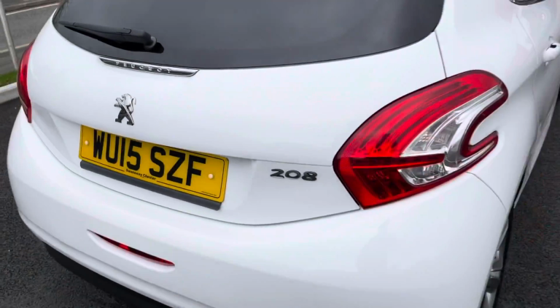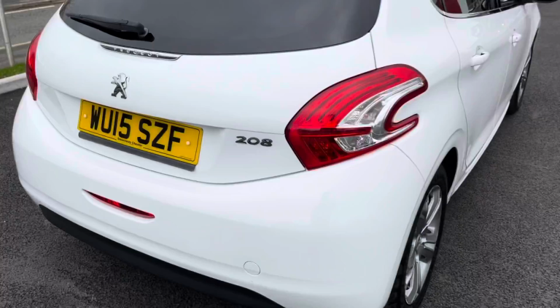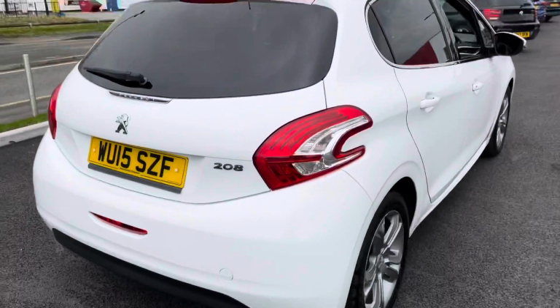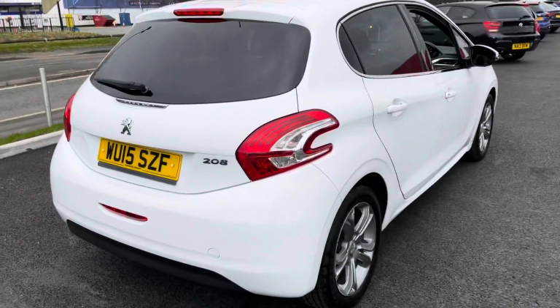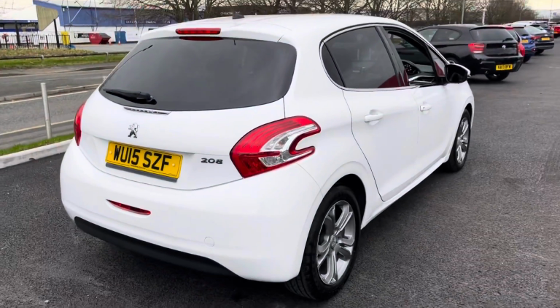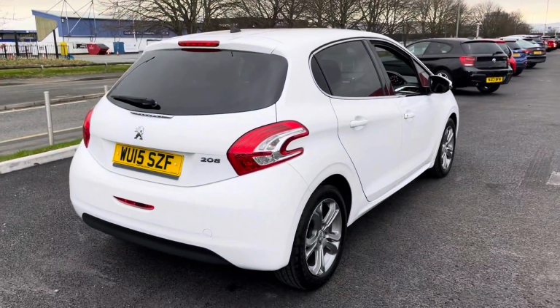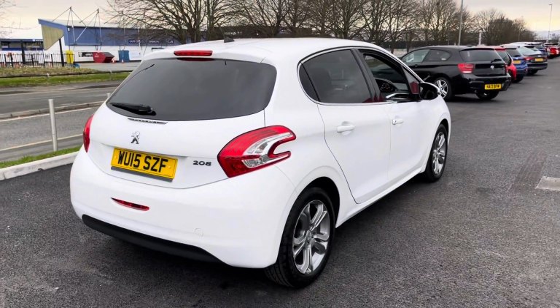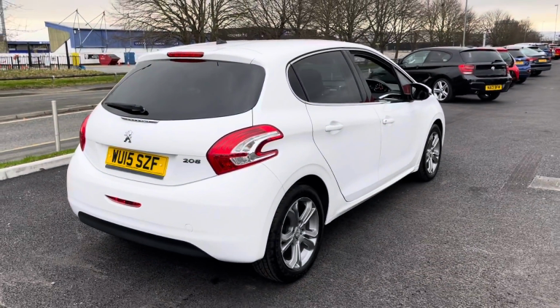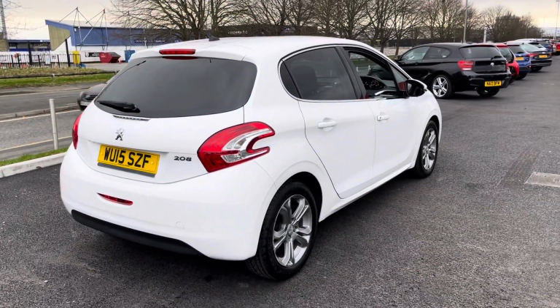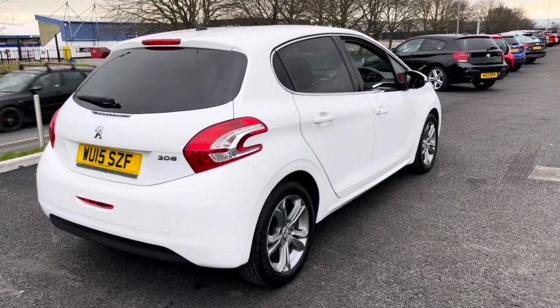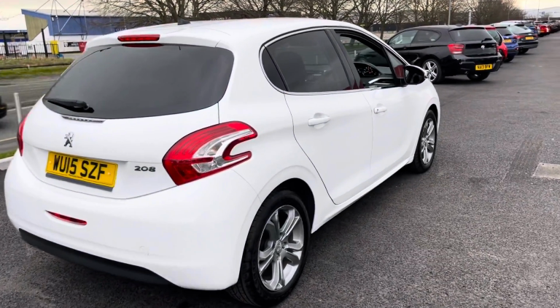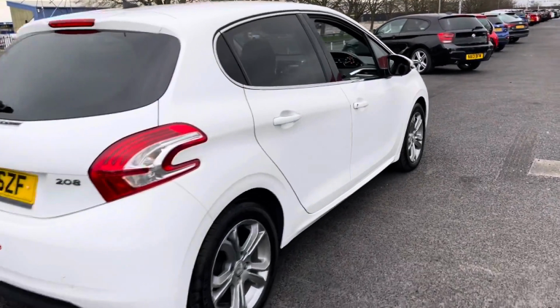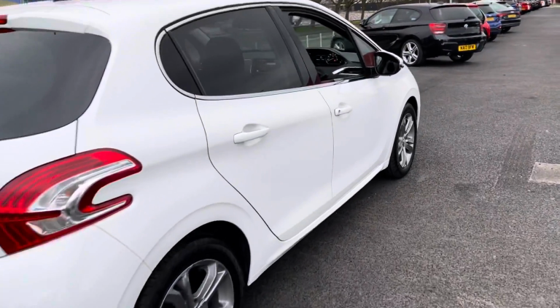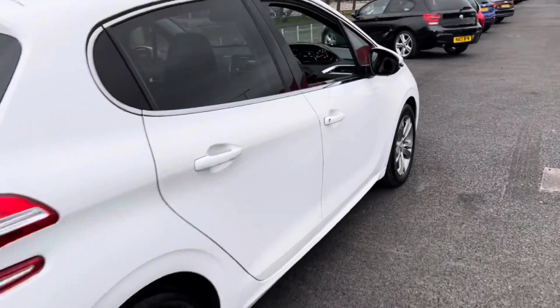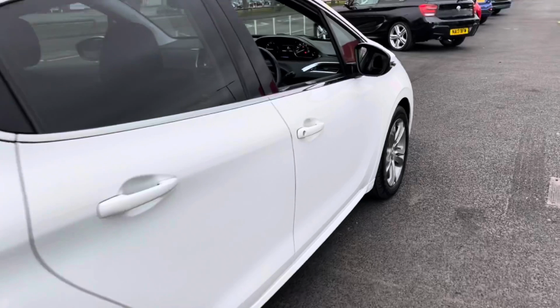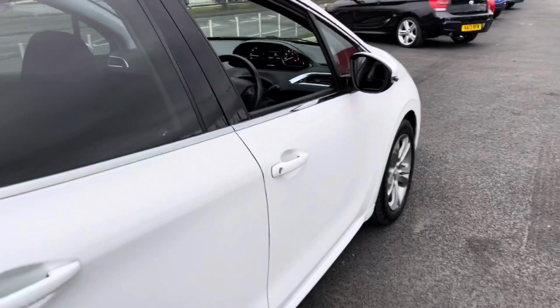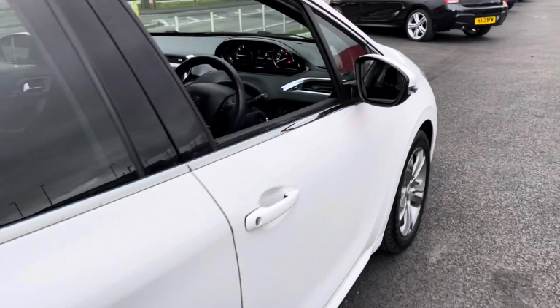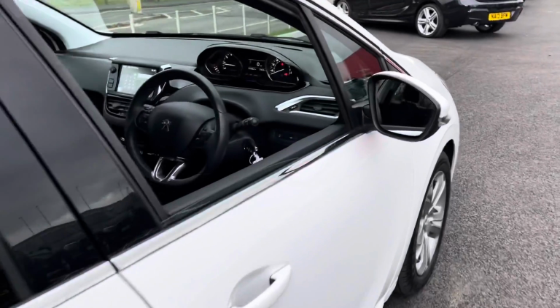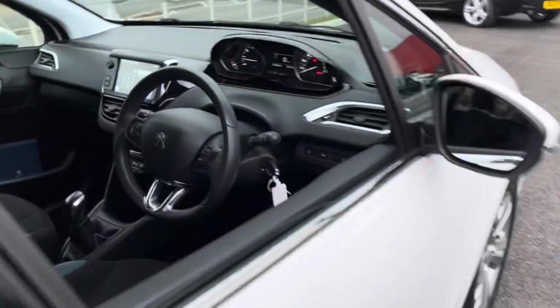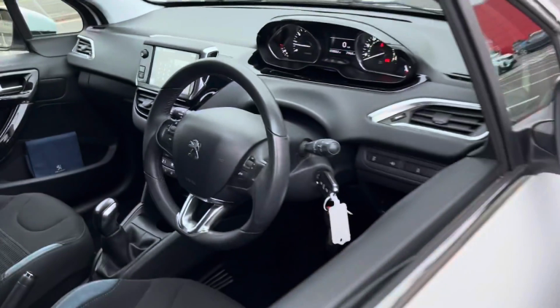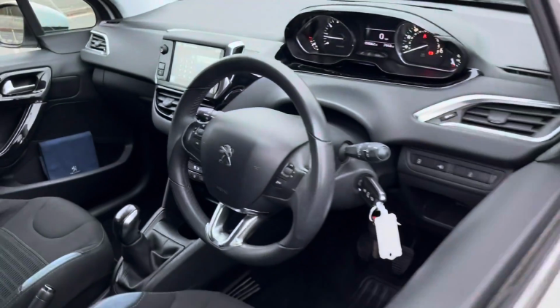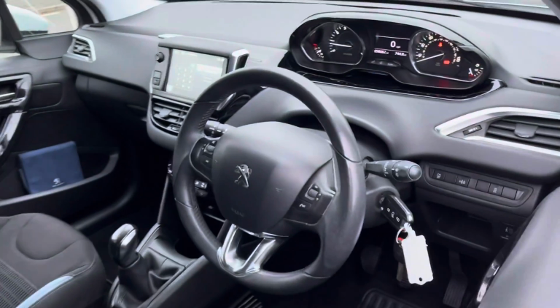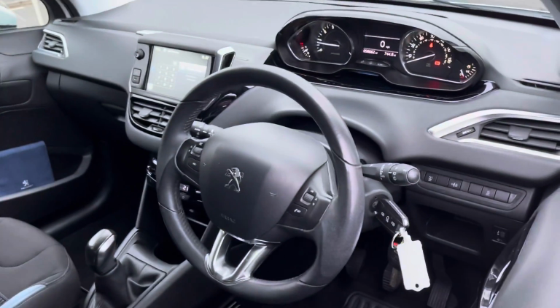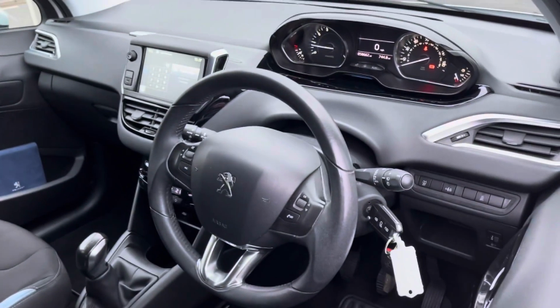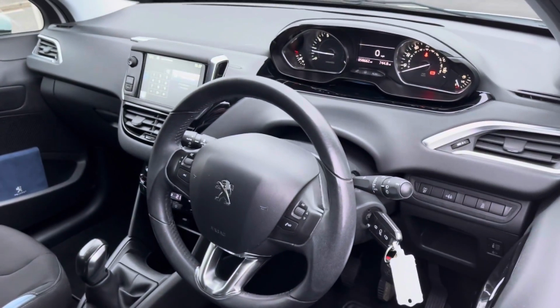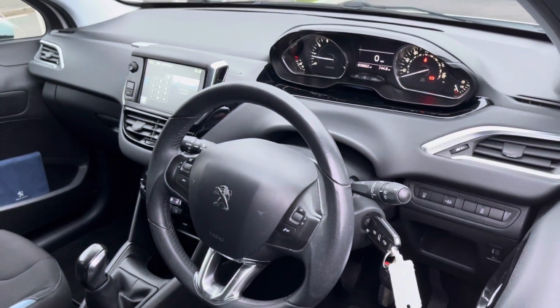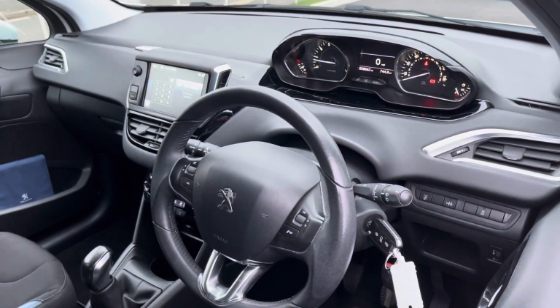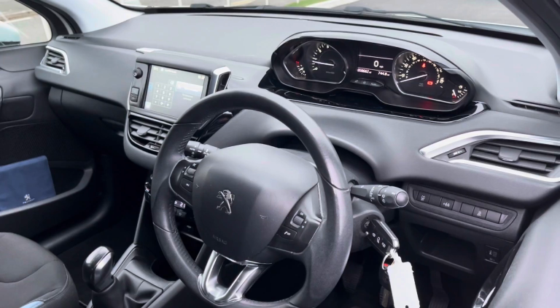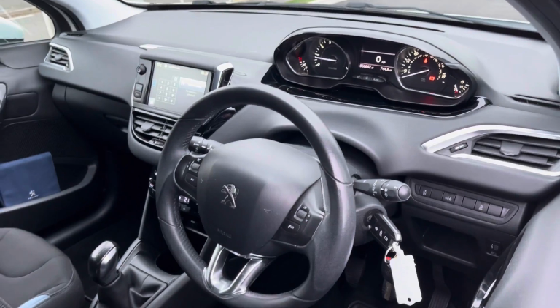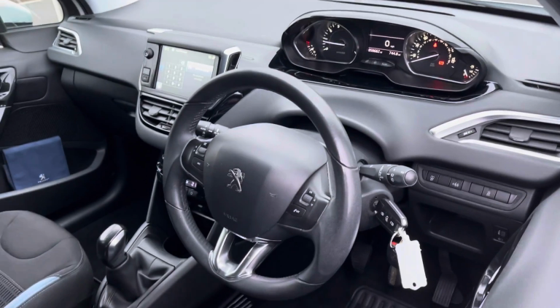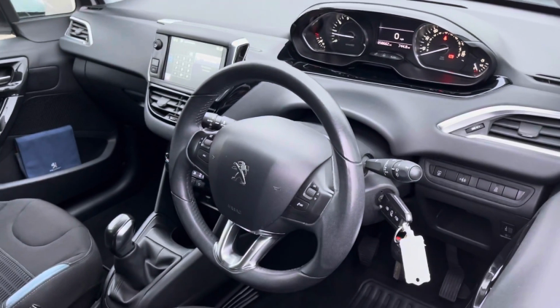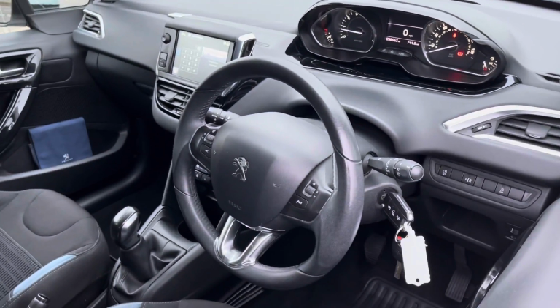There have been five services in the history, with the last done at 56,000 miles — very recently in mileage terms. It's only £20 to road tax it annually, and it can achieve up to 62 miles per gallon.